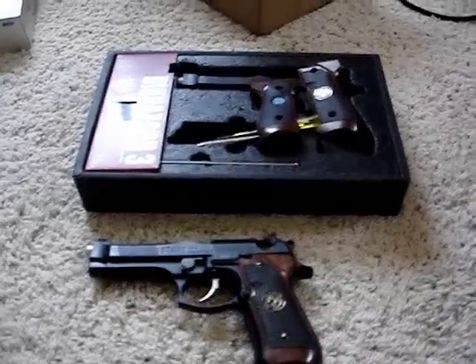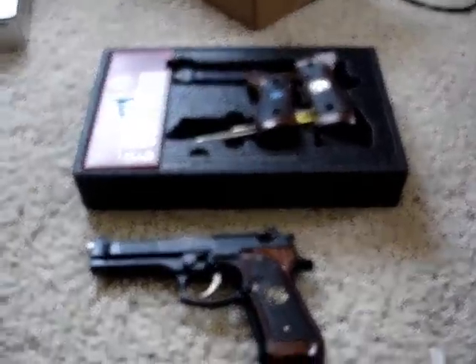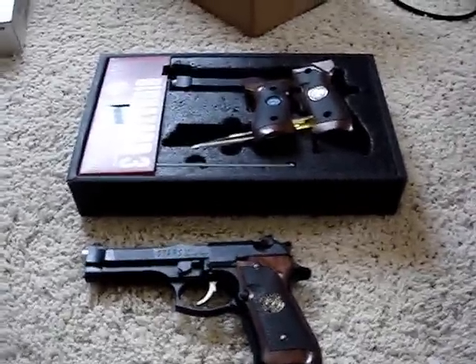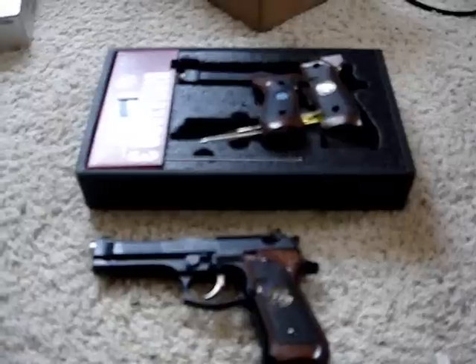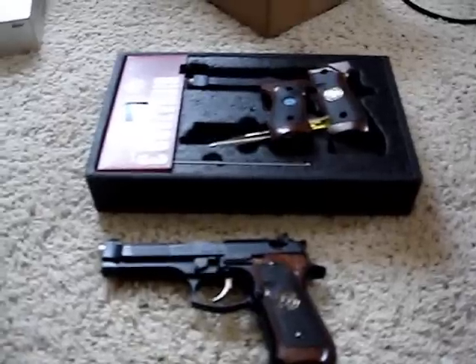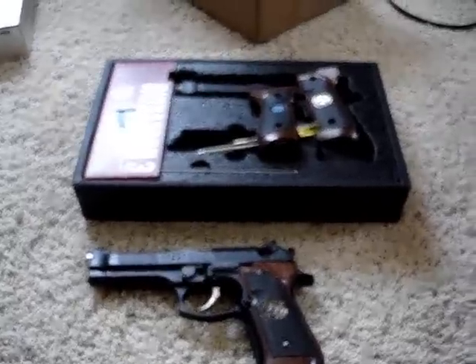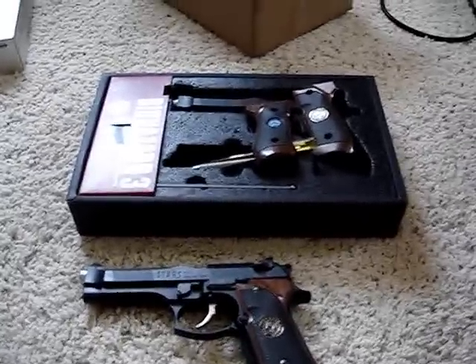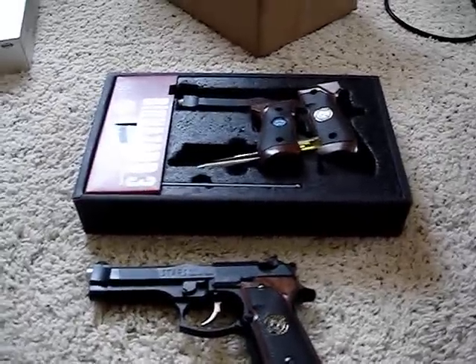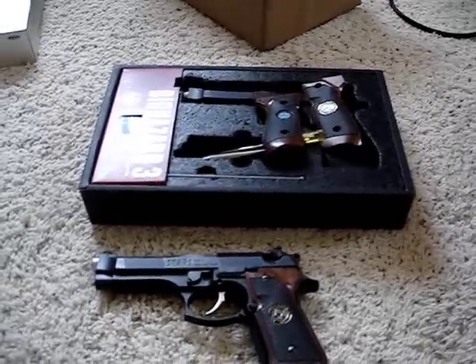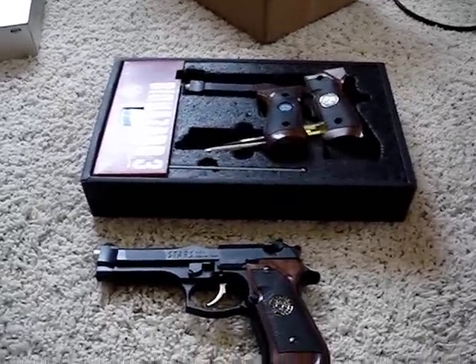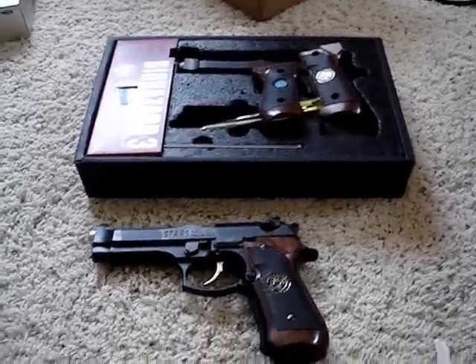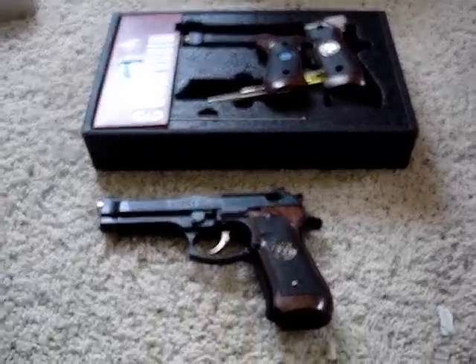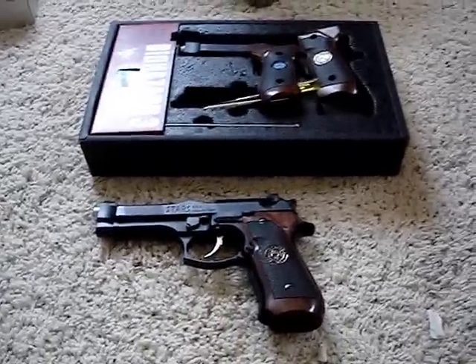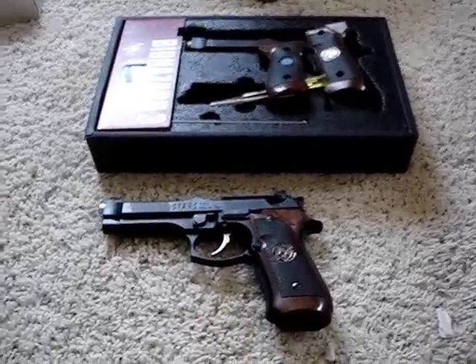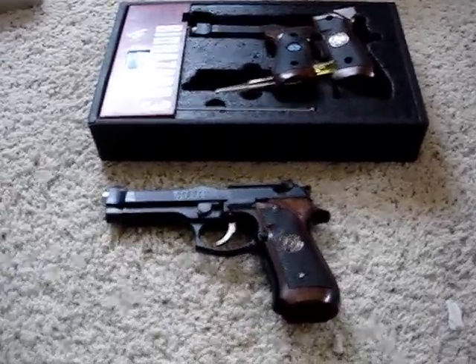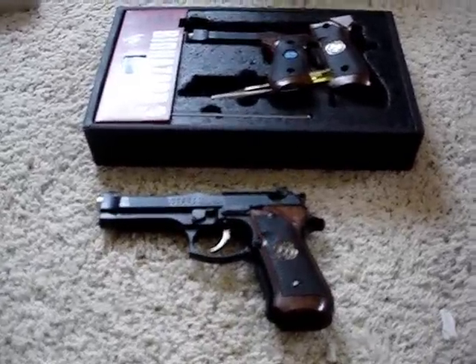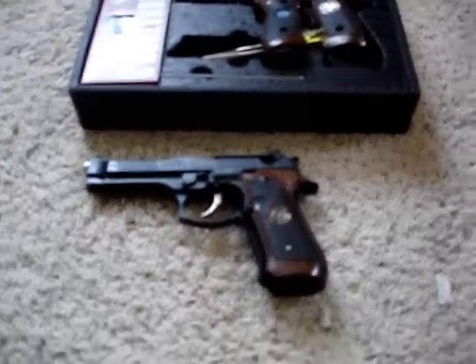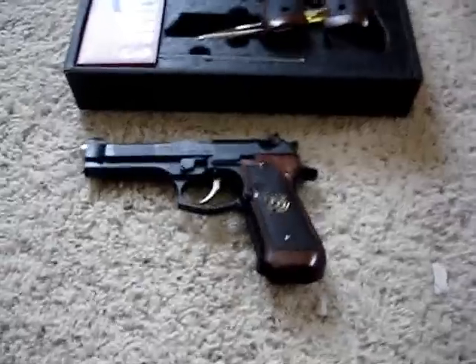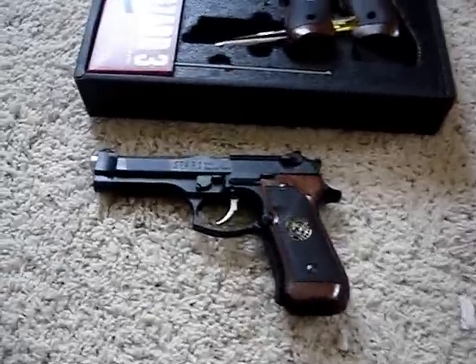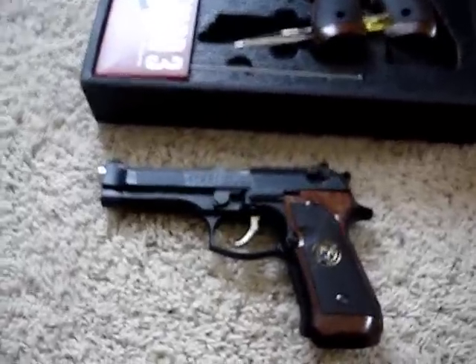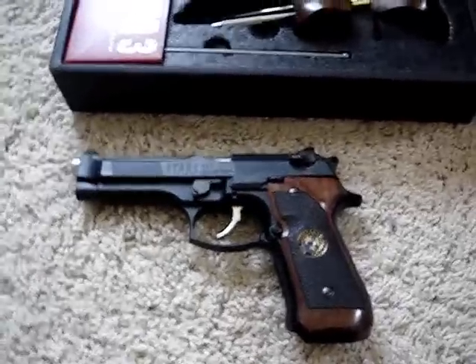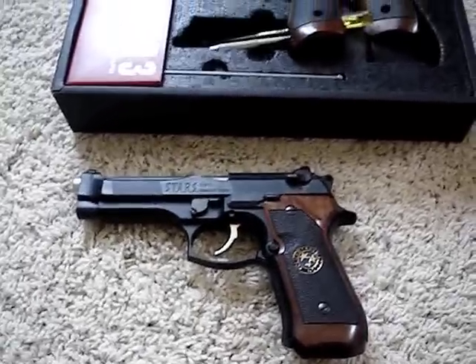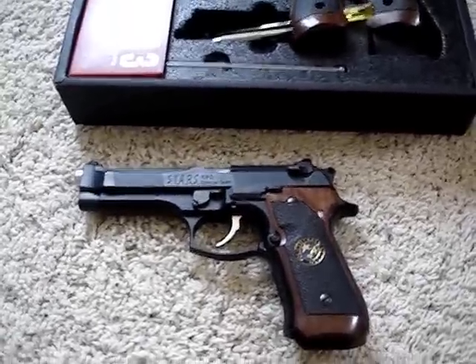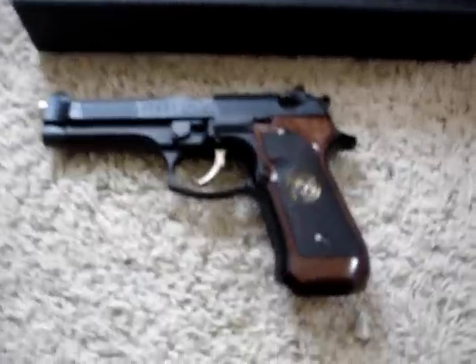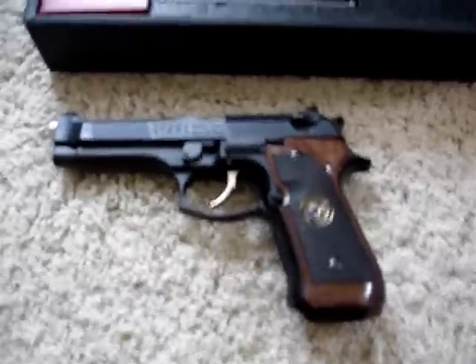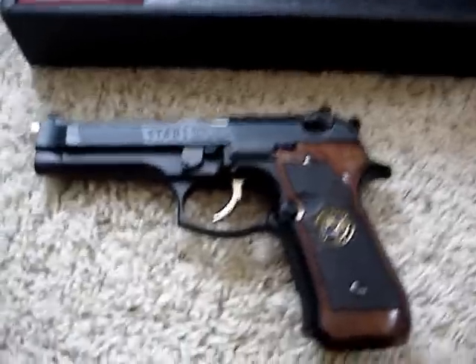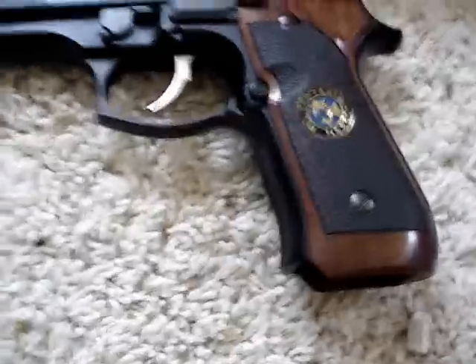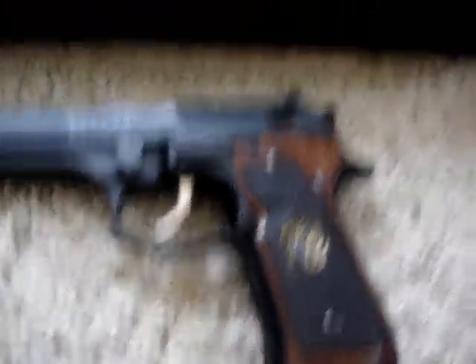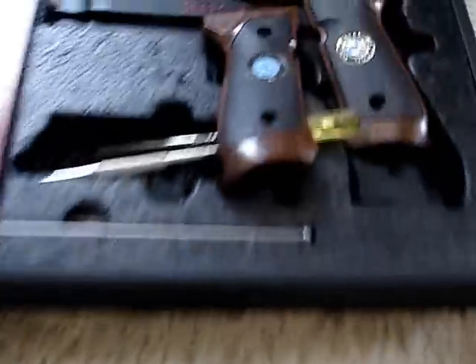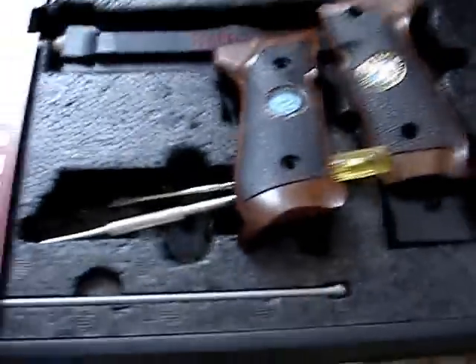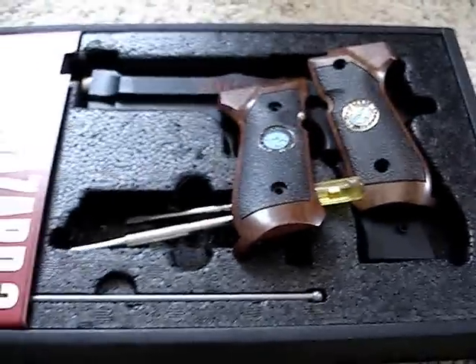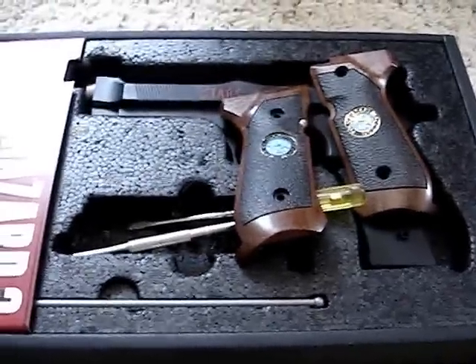JP554731 here again, and another week, another package. As you can see here, these are Tokyo Marui Samurai Edges — the Chris Model and the Geo Model.